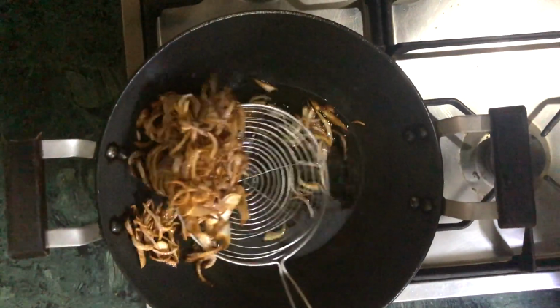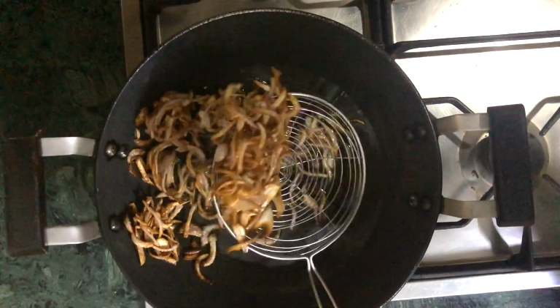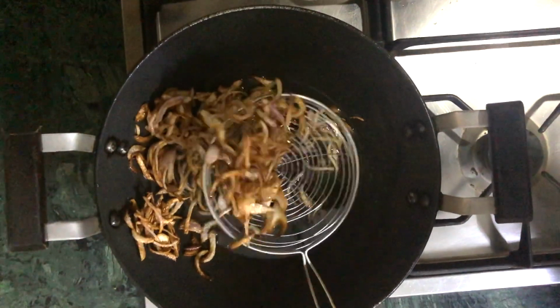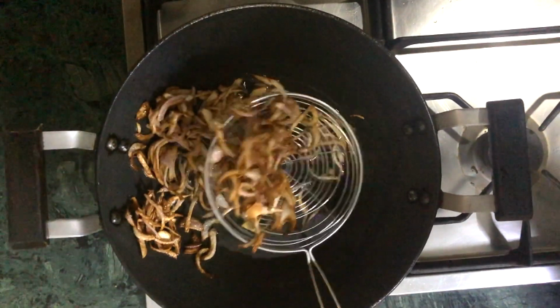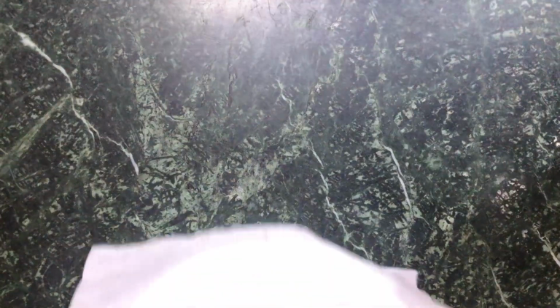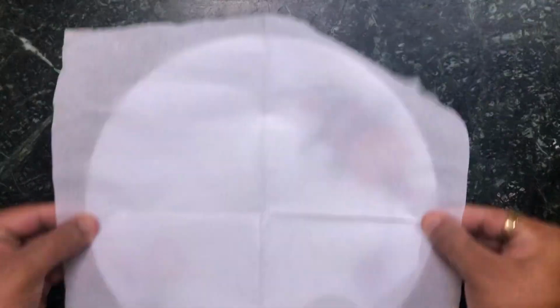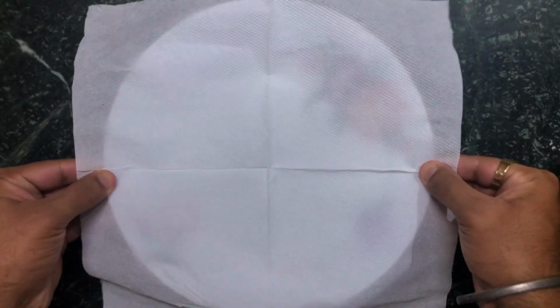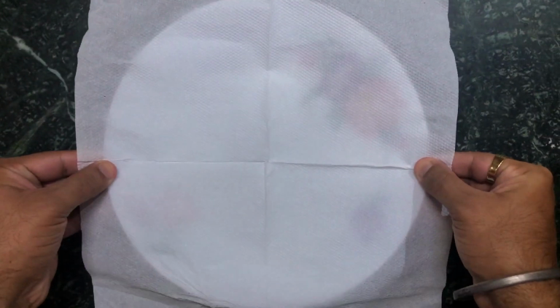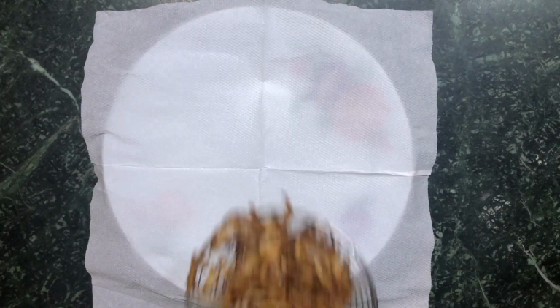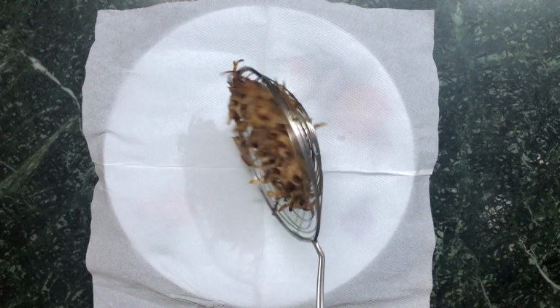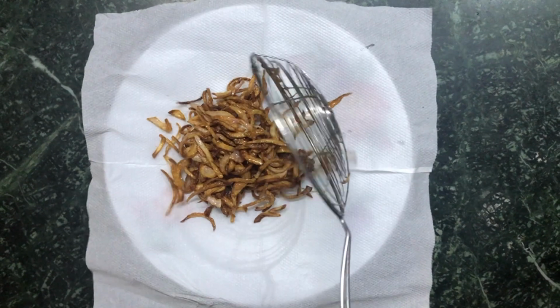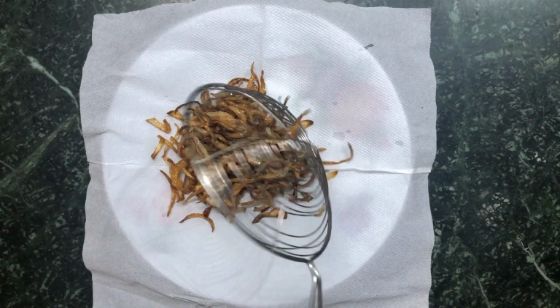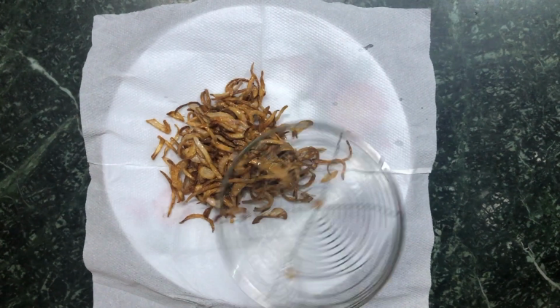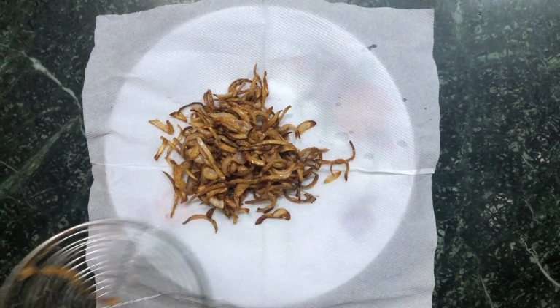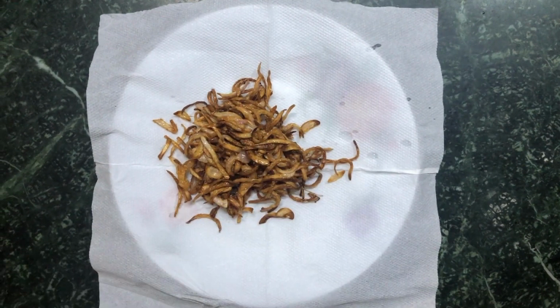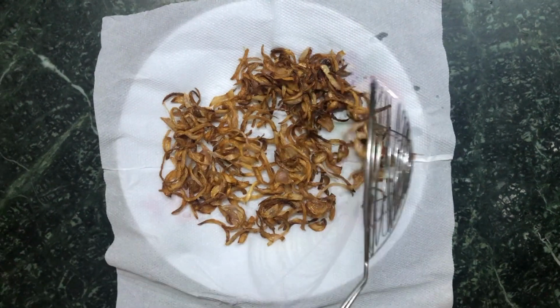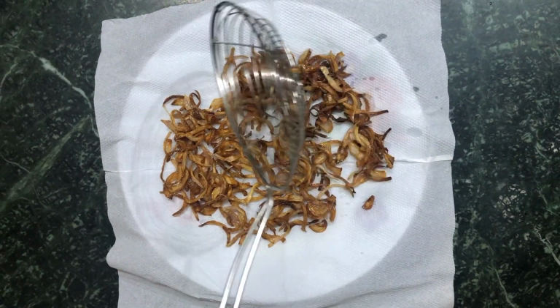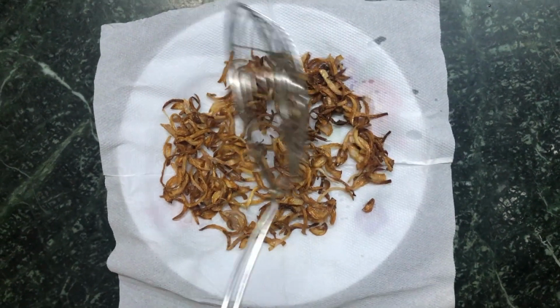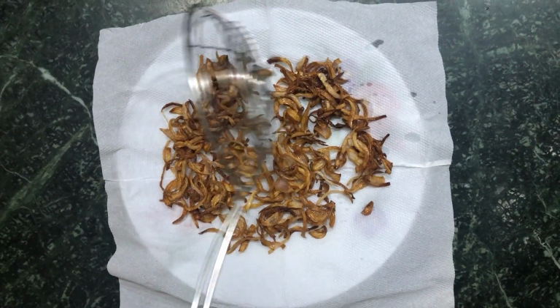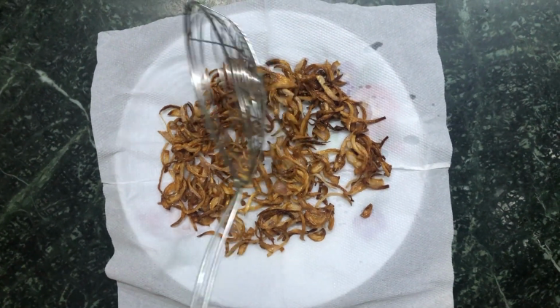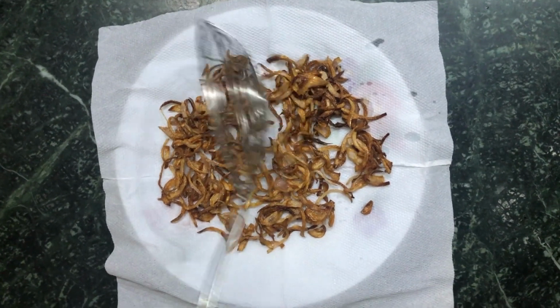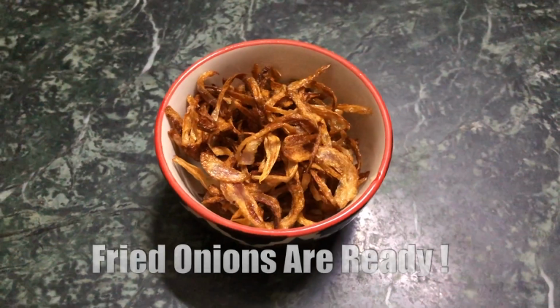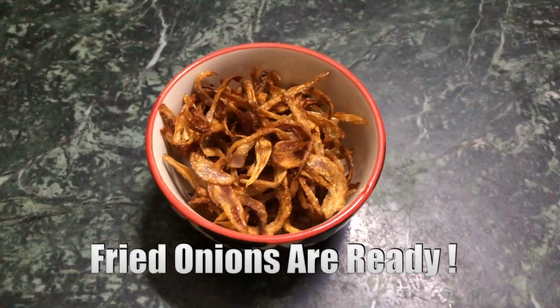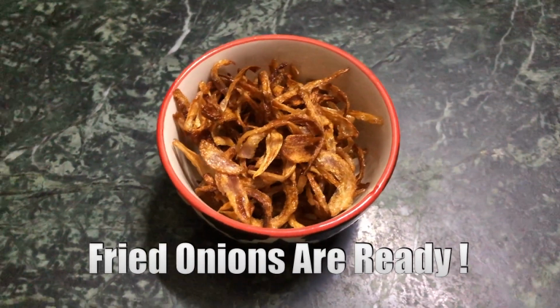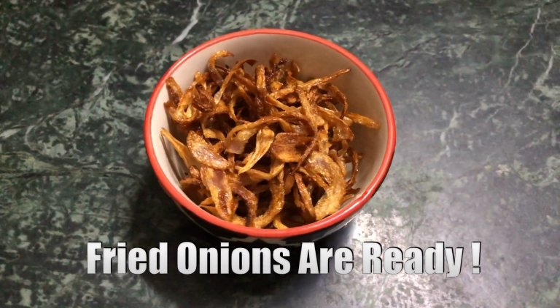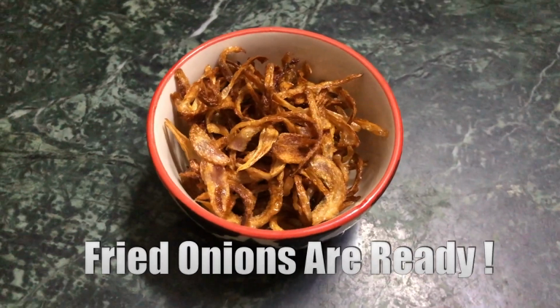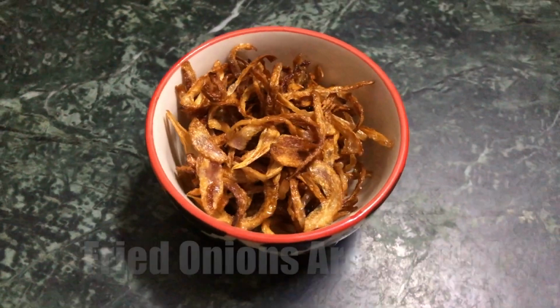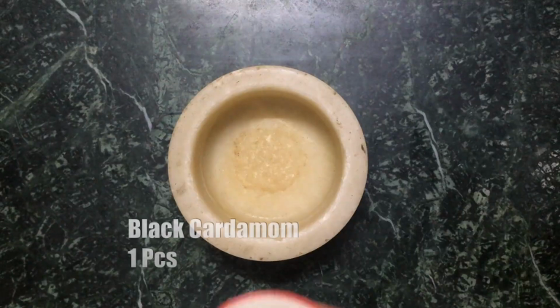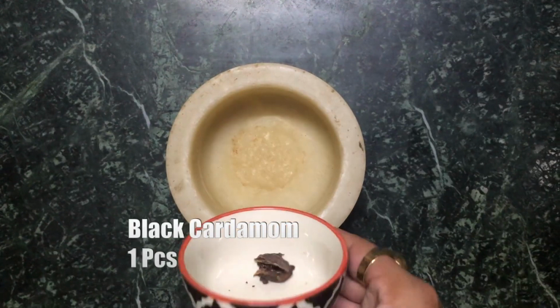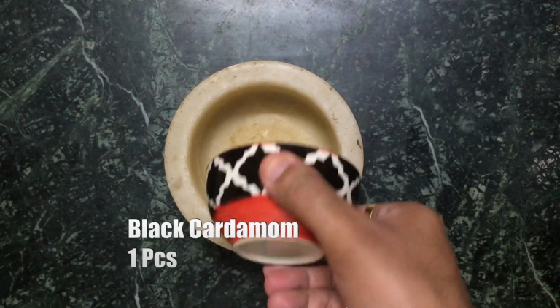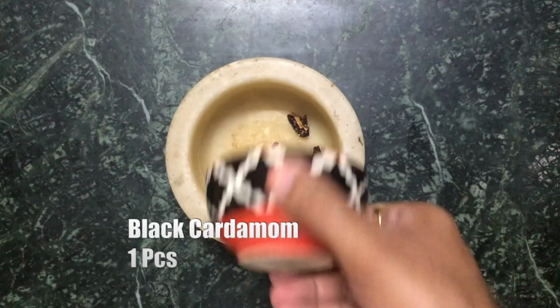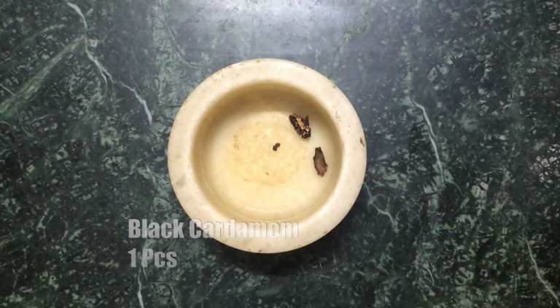Make sure to take them out when they're light brown because the cooking continues even when you take them out on a plate. That's the trick to getting perfectly fried onions. Now let's make the biryani spice mix.